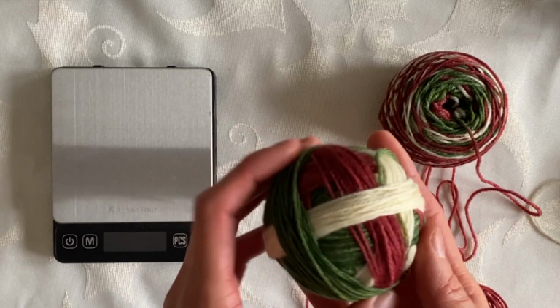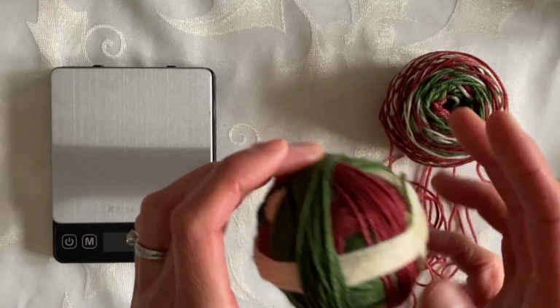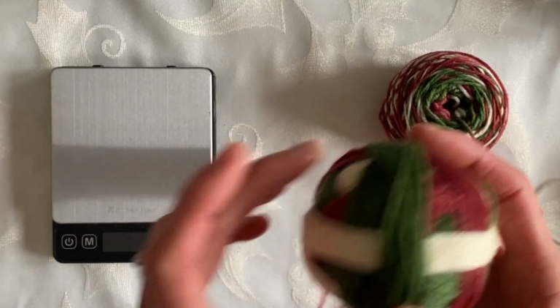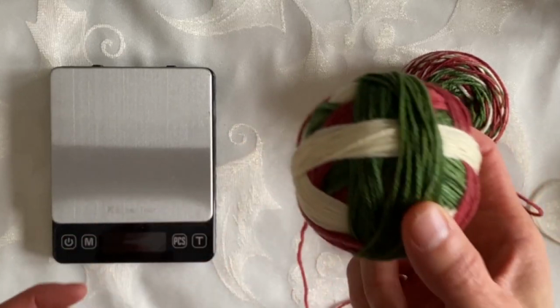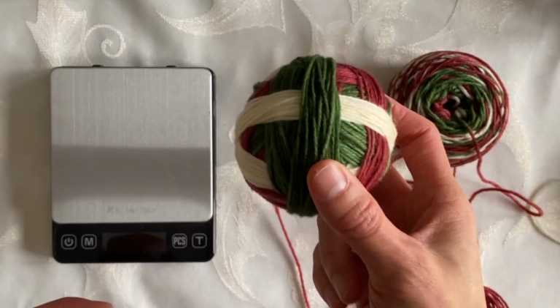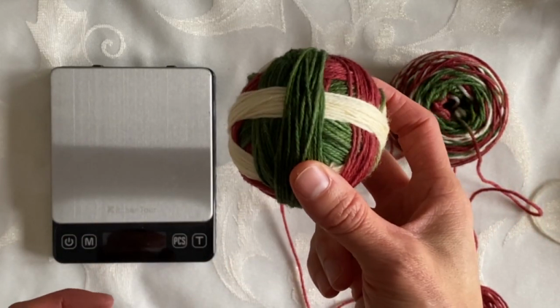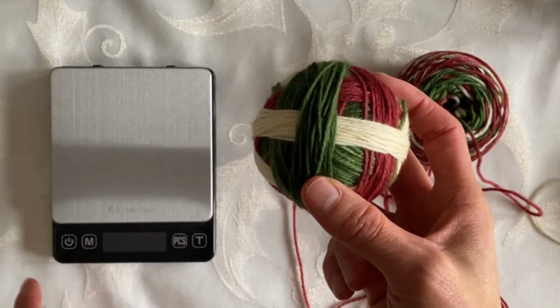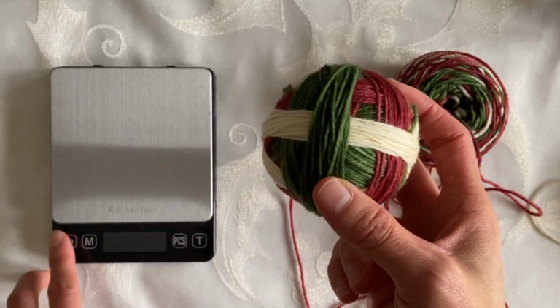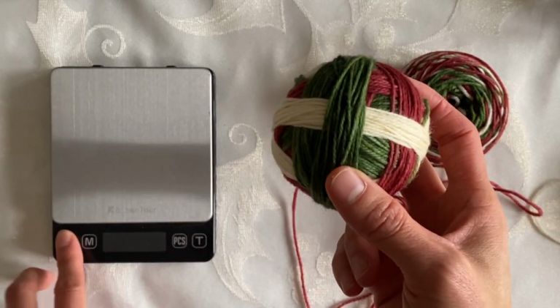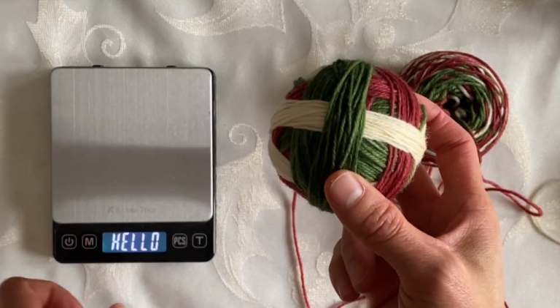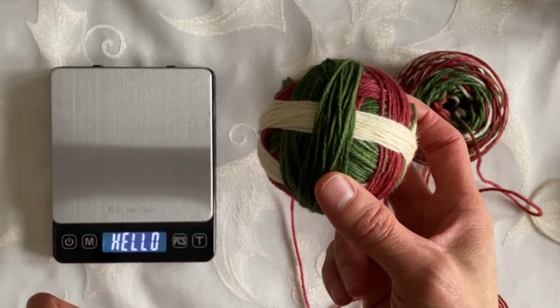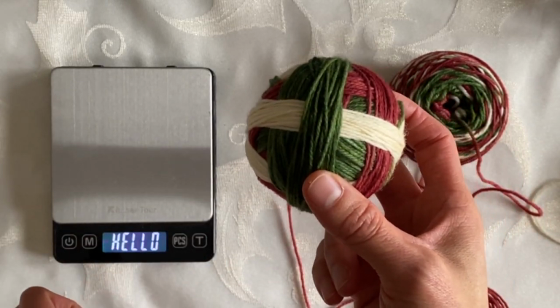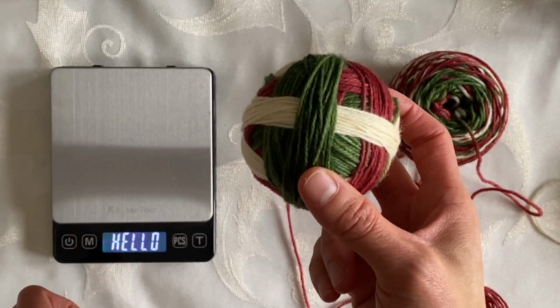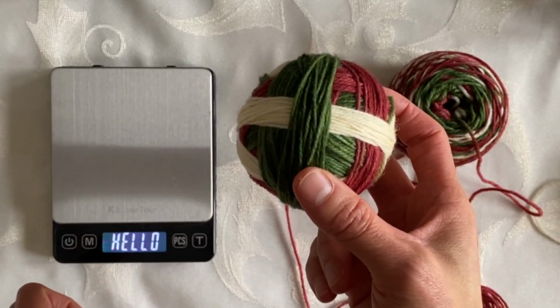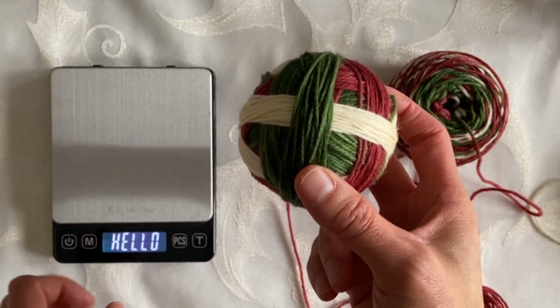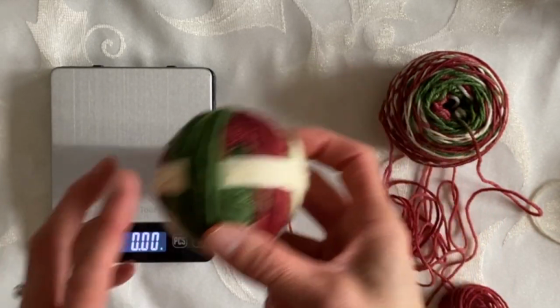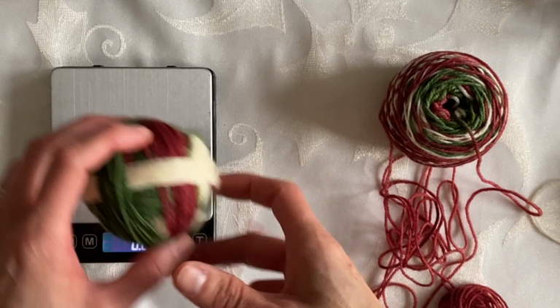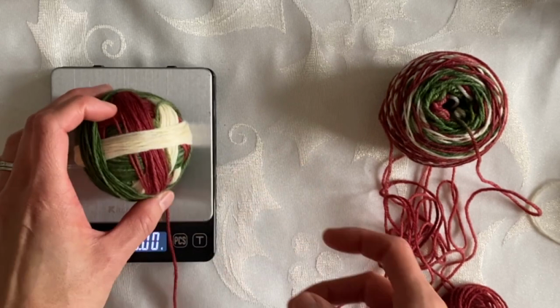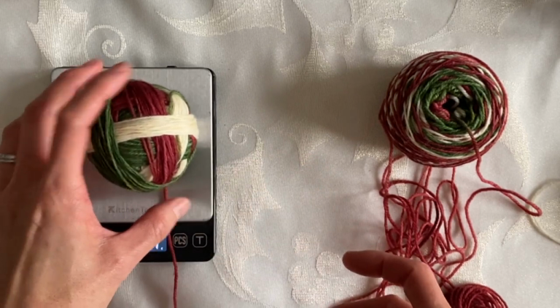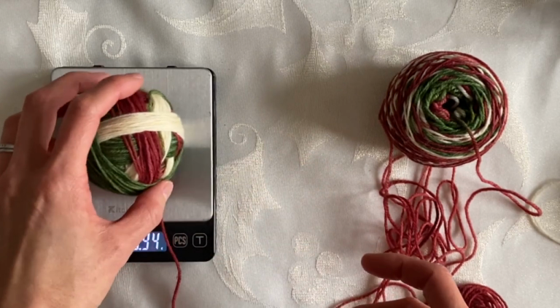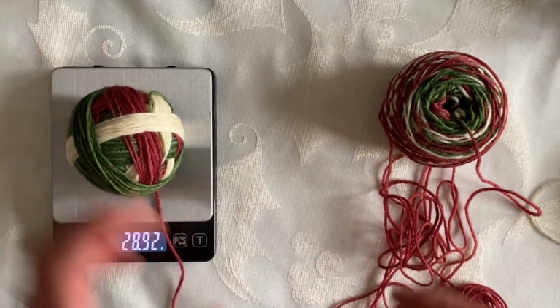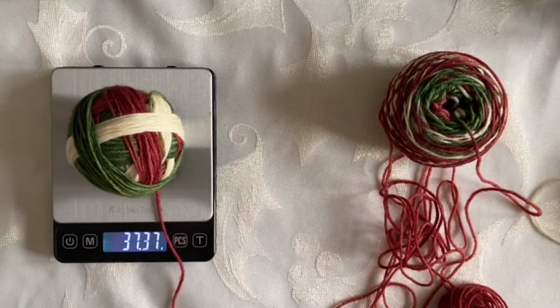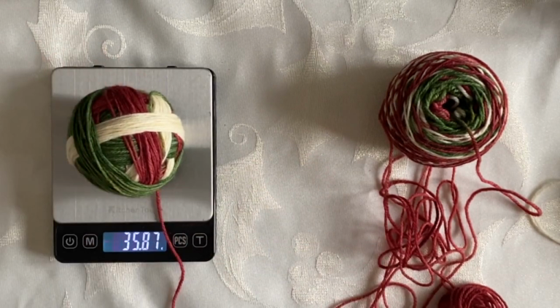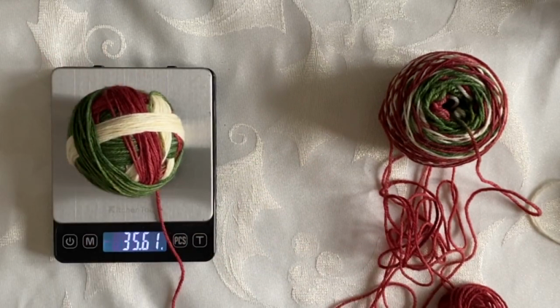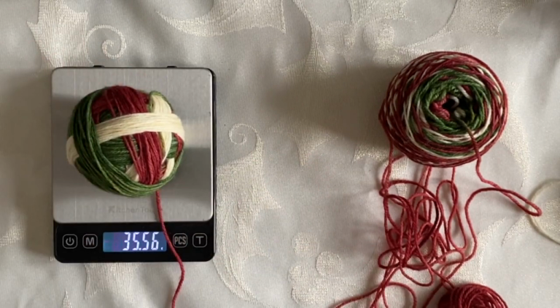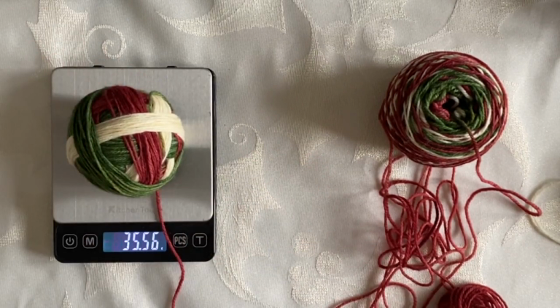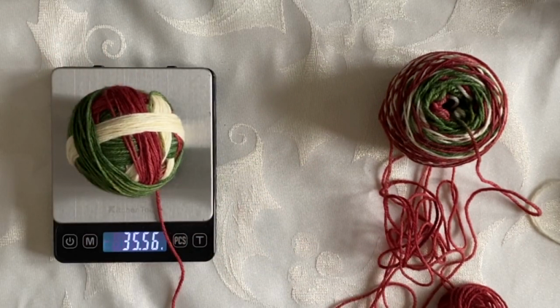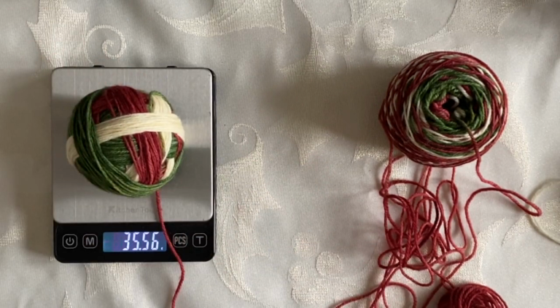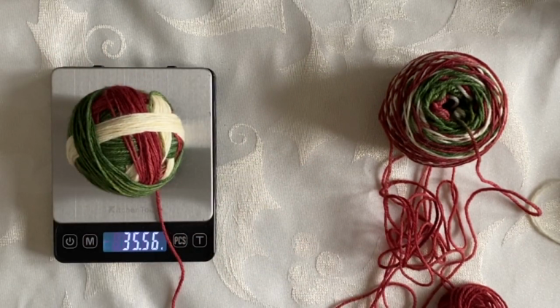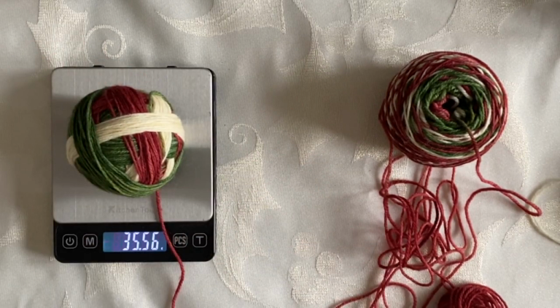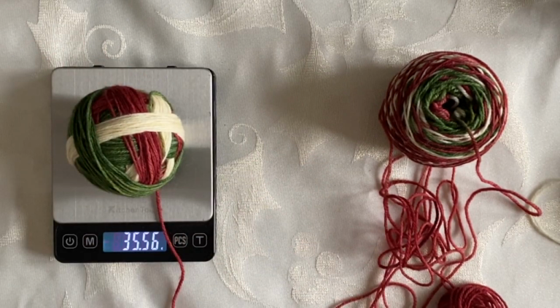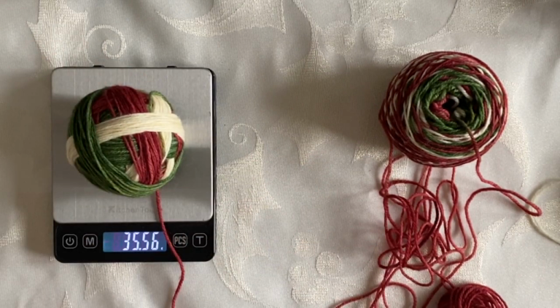So I have wound this first half and we're going to check the weight. We are at 35 and a half grams, which is right where we want to be.